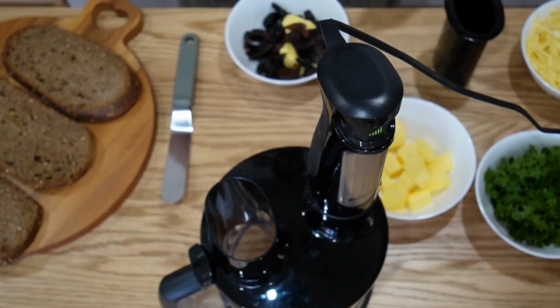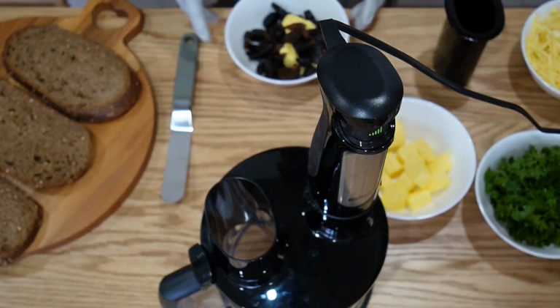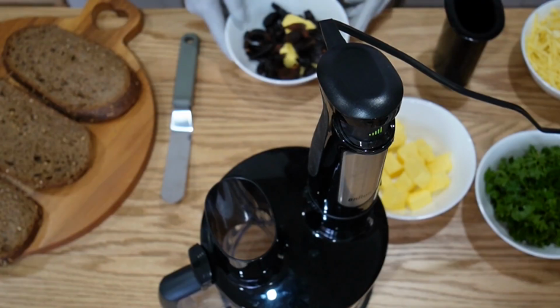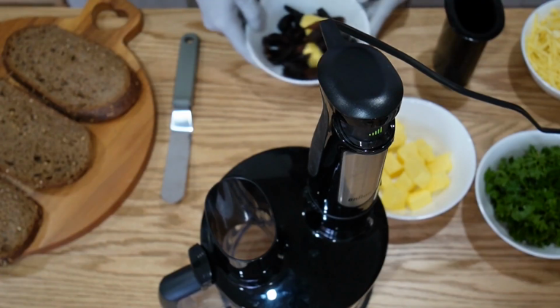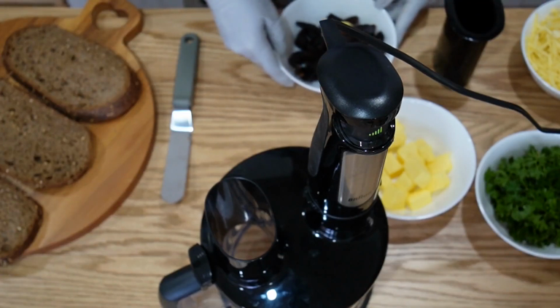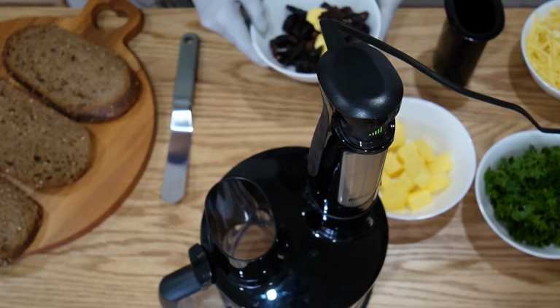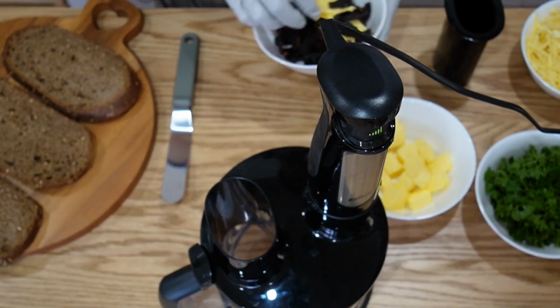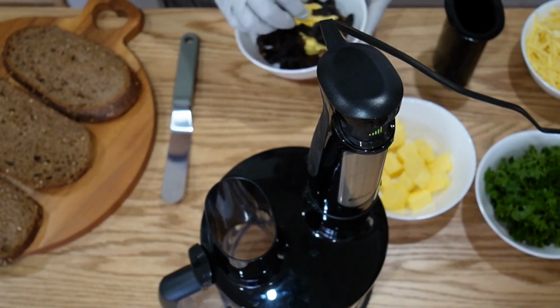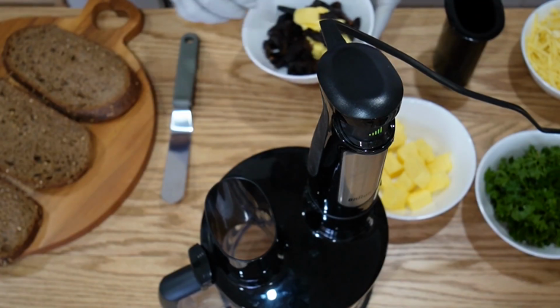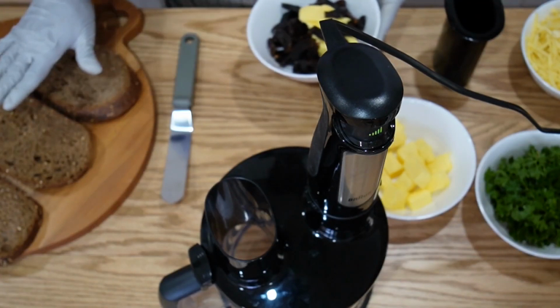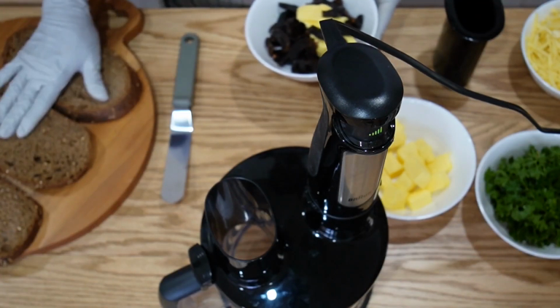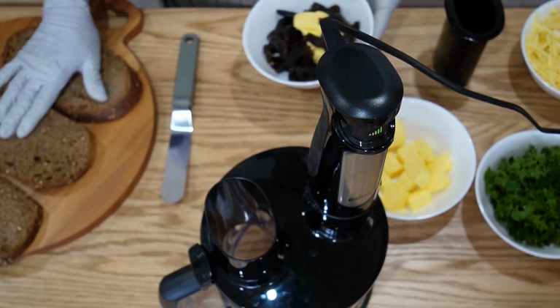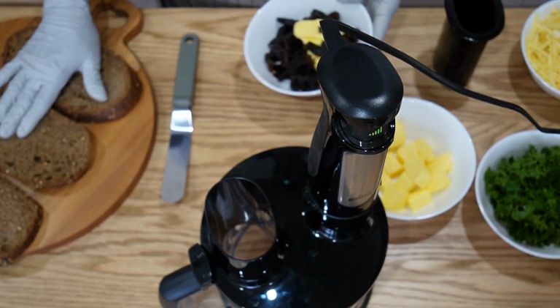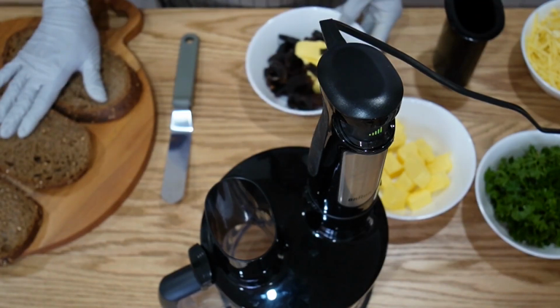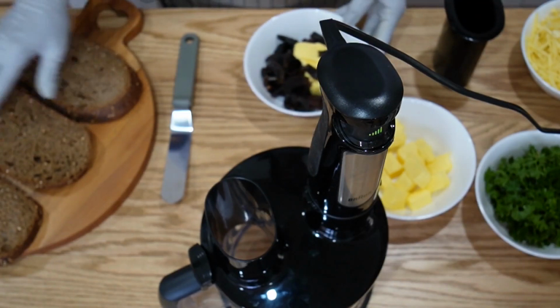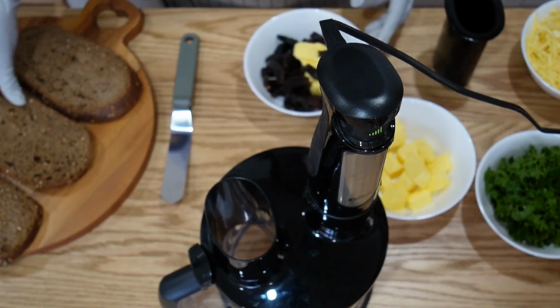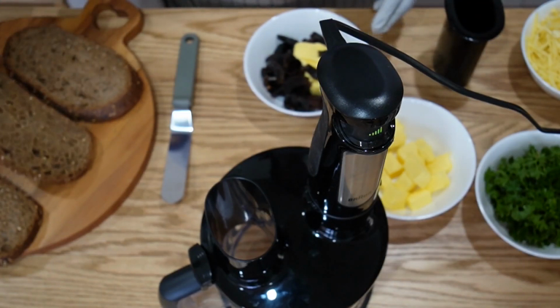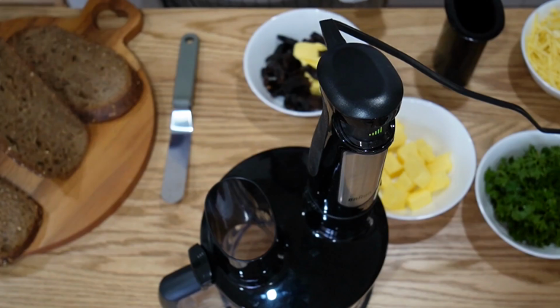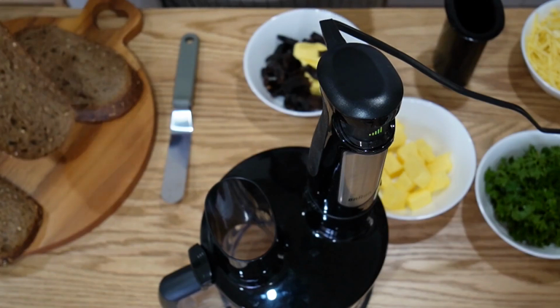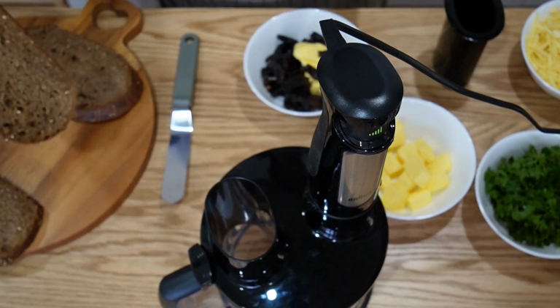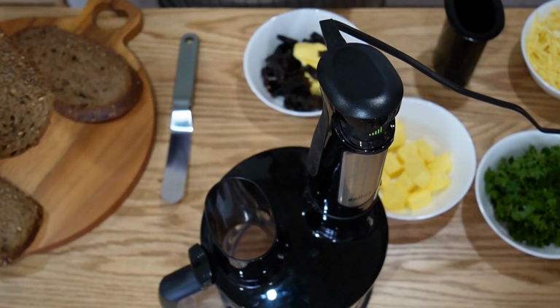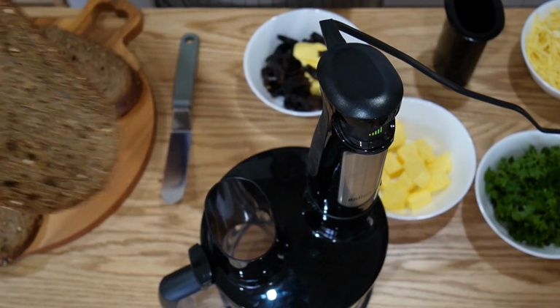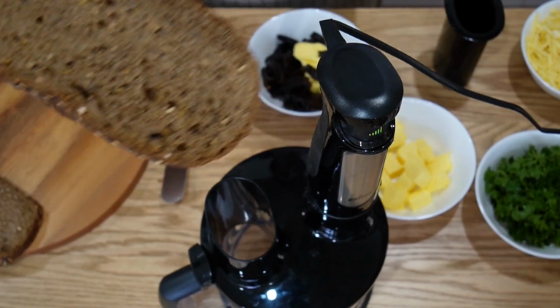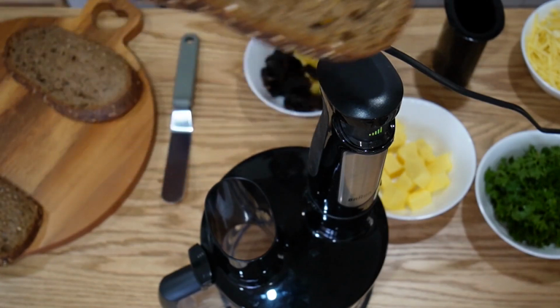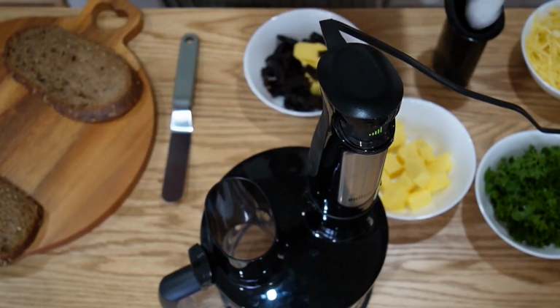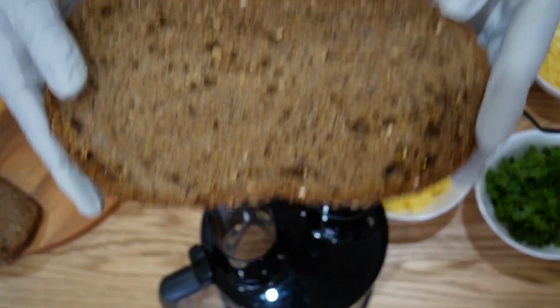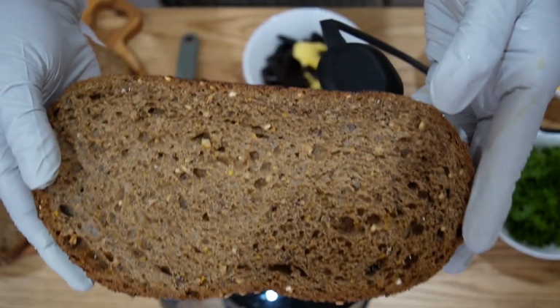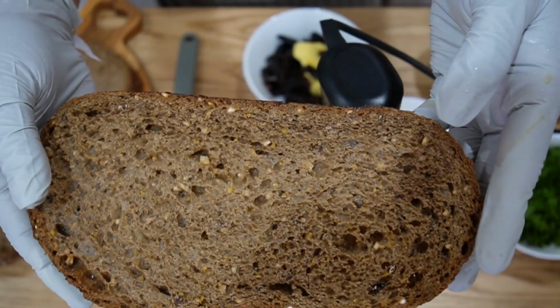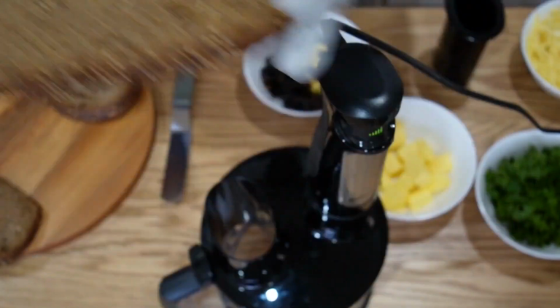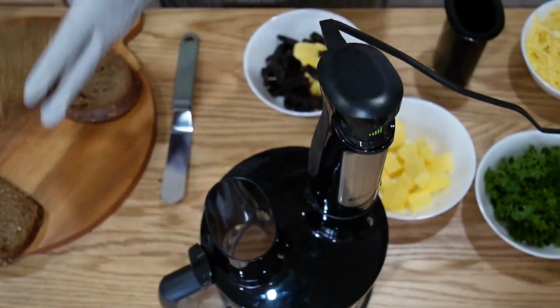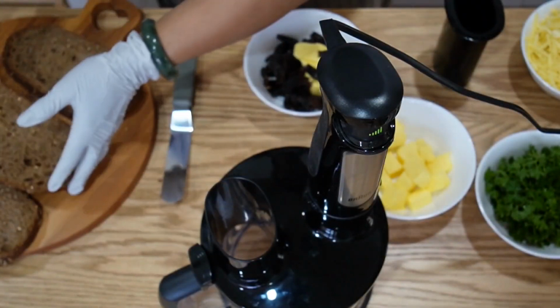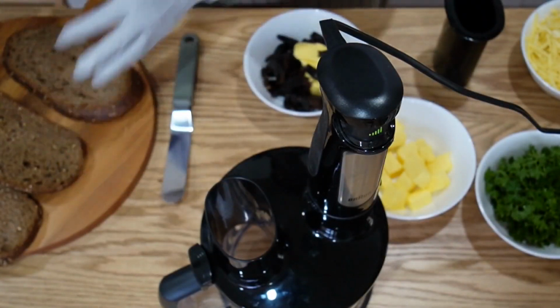Welcome back my families. Today I'm going to make black garlic bread. I'm using dark rye seeded bread but it's up to you — you can use any other bread that you like.